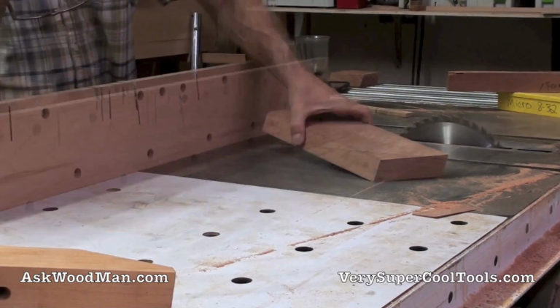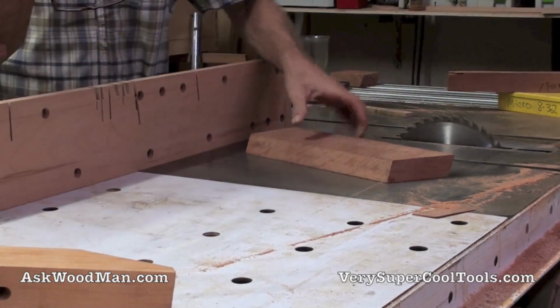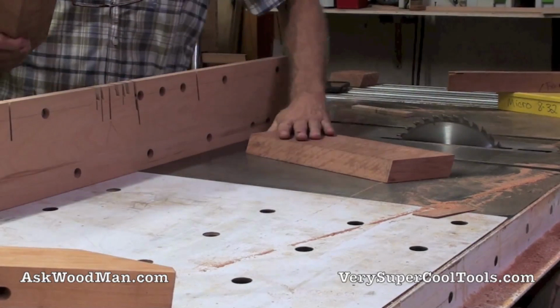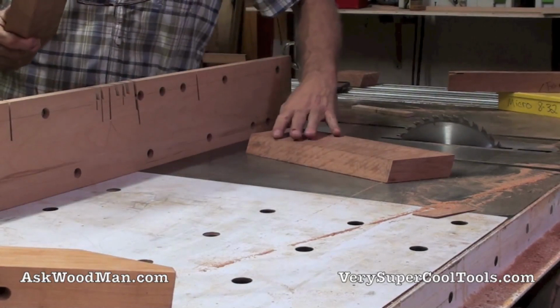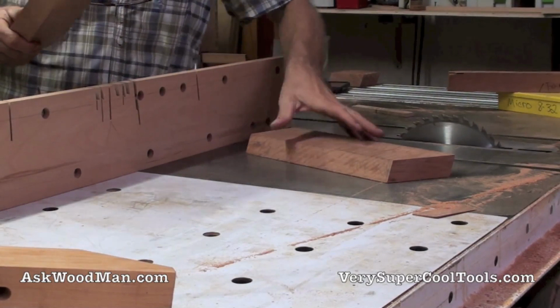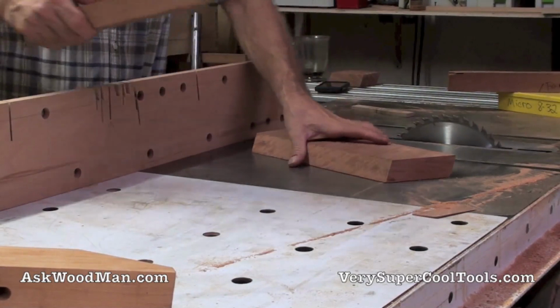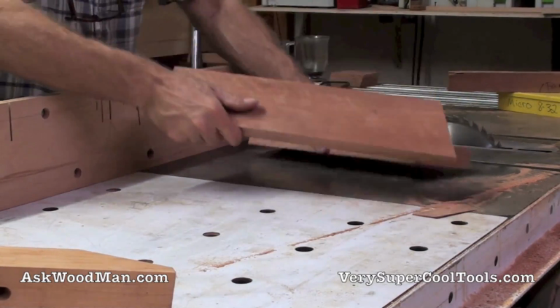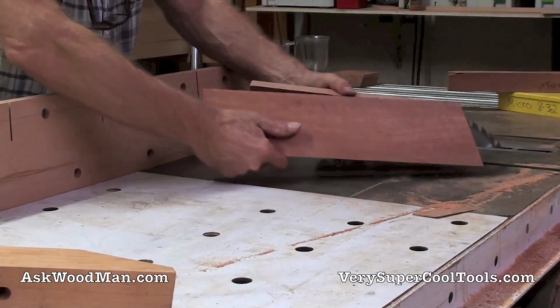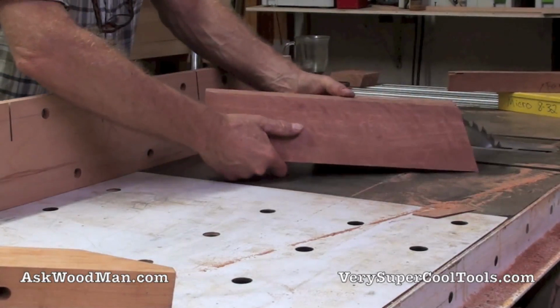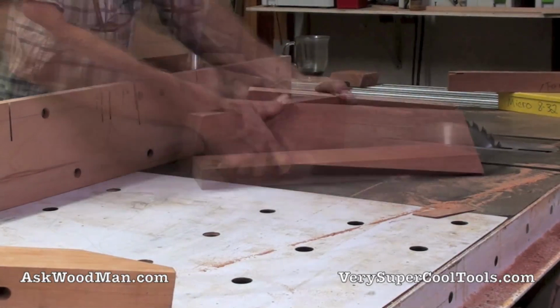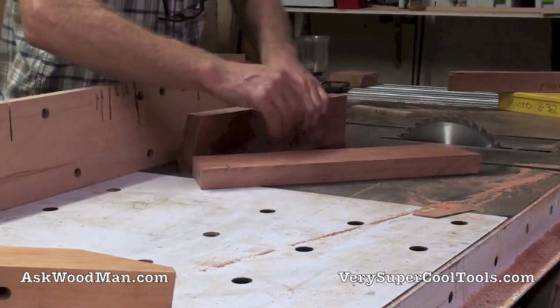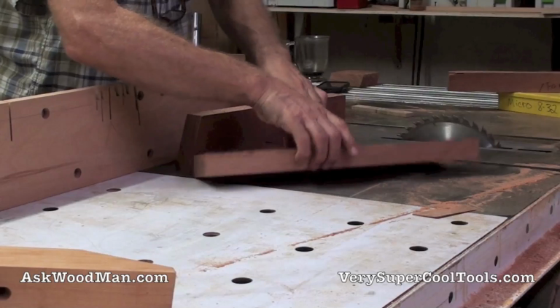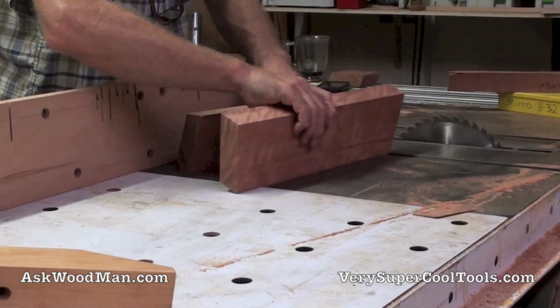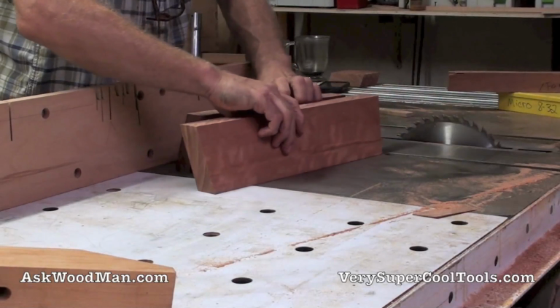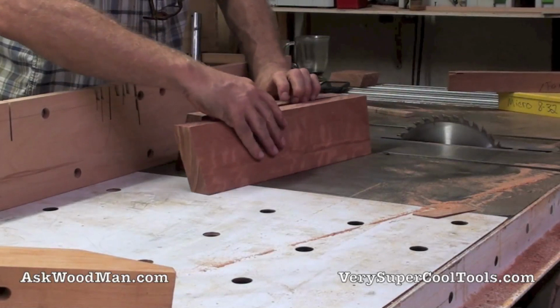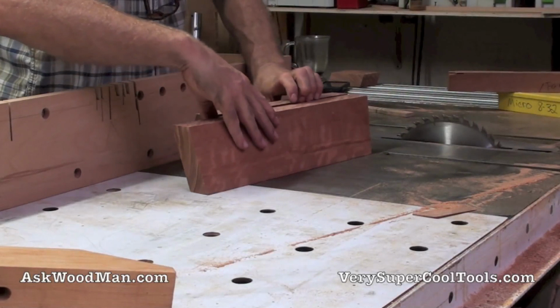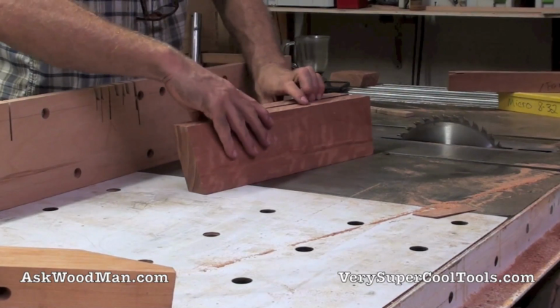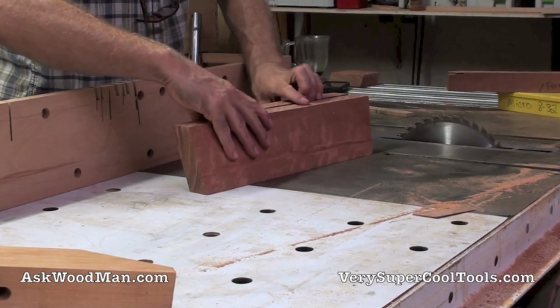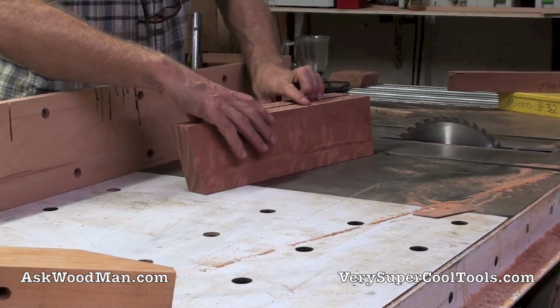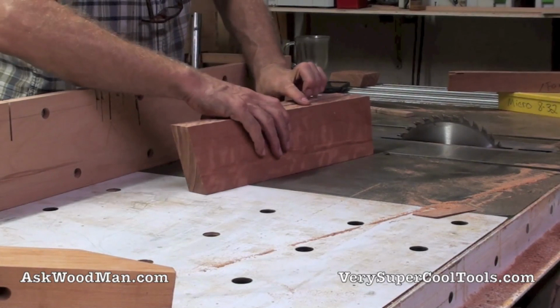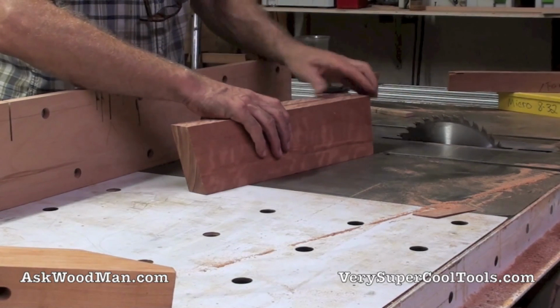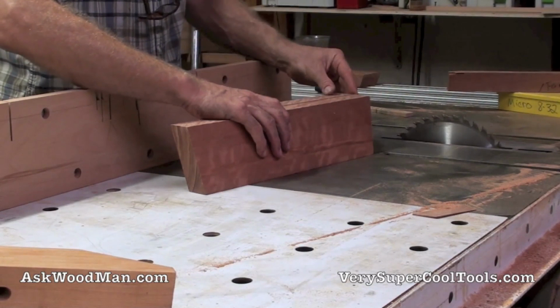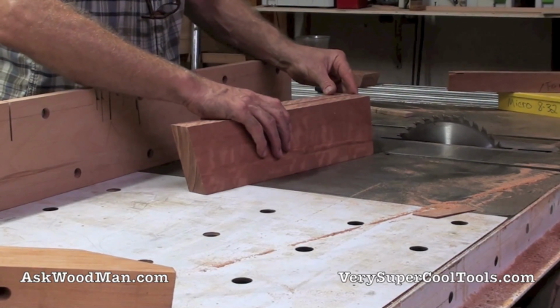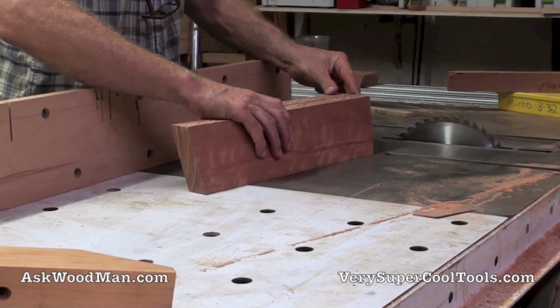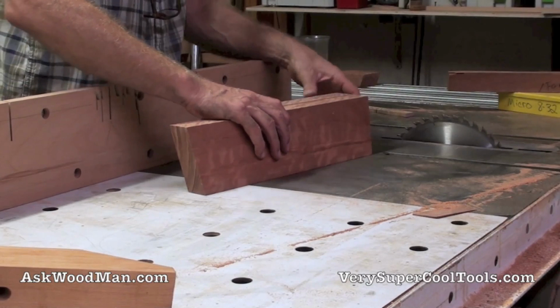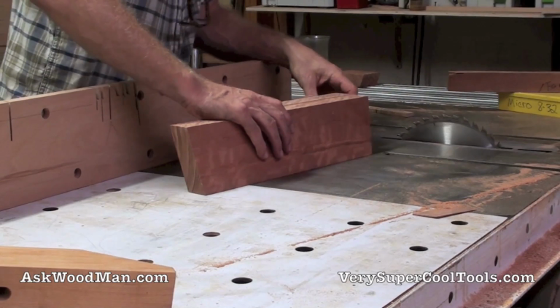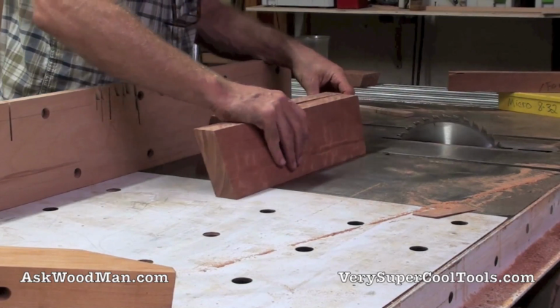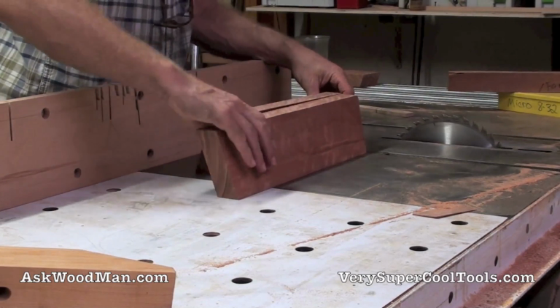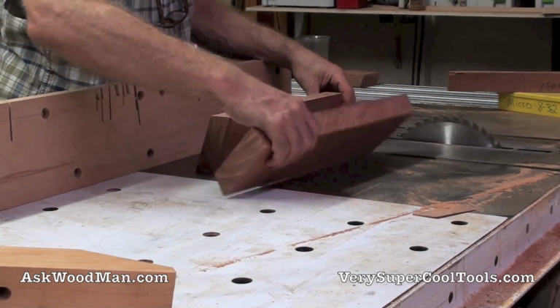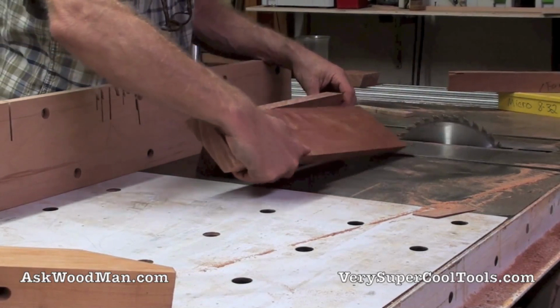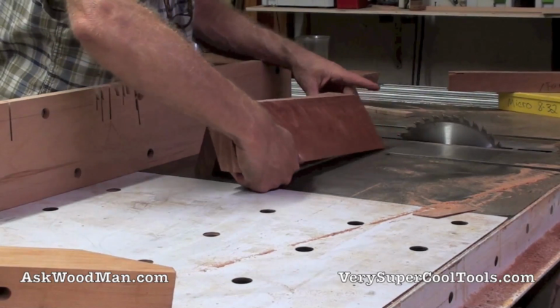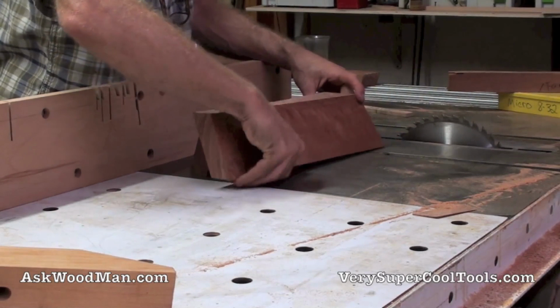This one is already cut to length. Again — cut to a mark instead of cut to a stop block. It would help if I did it right.